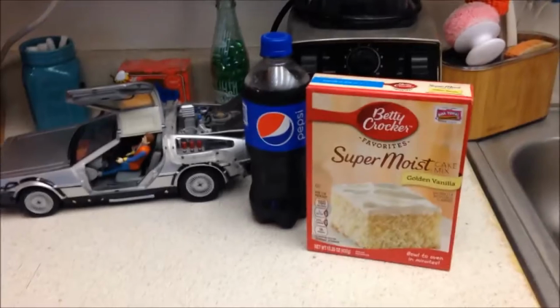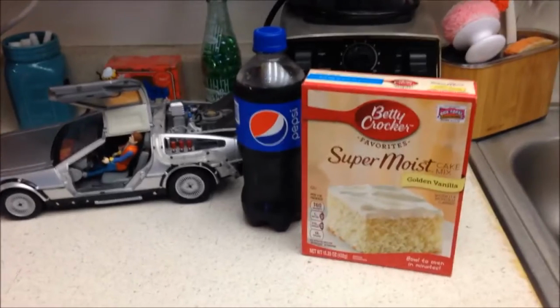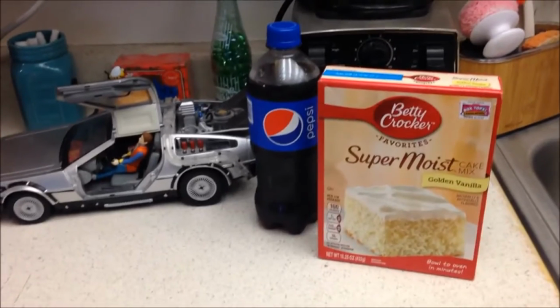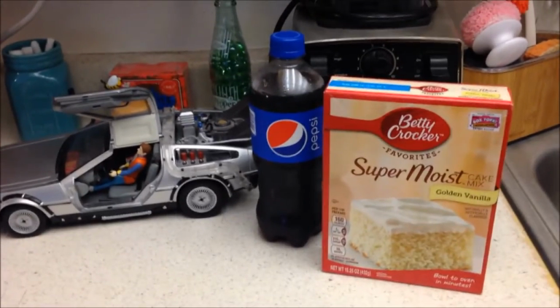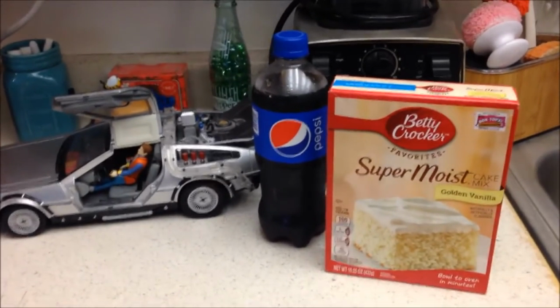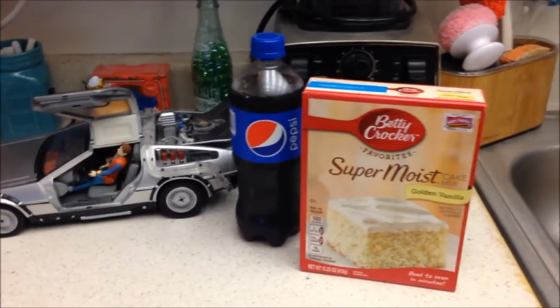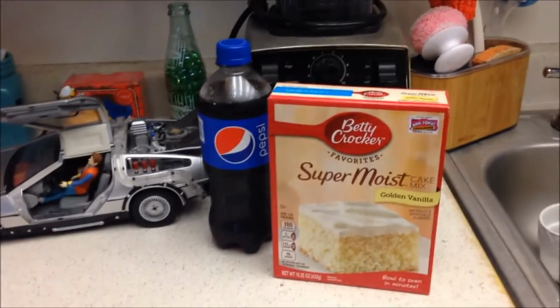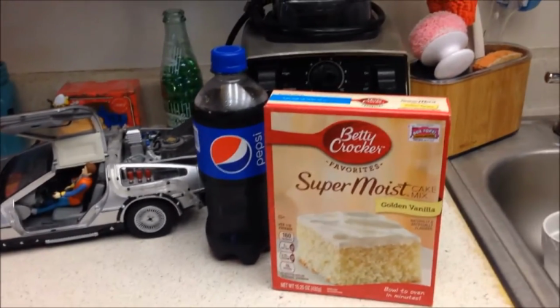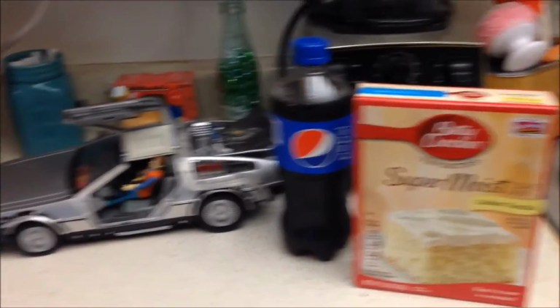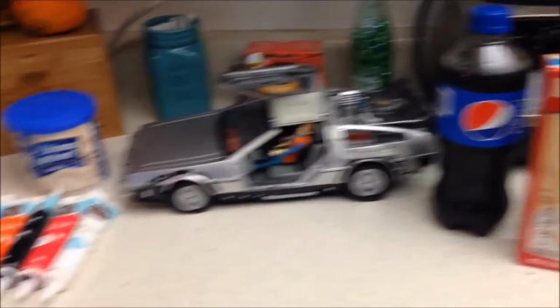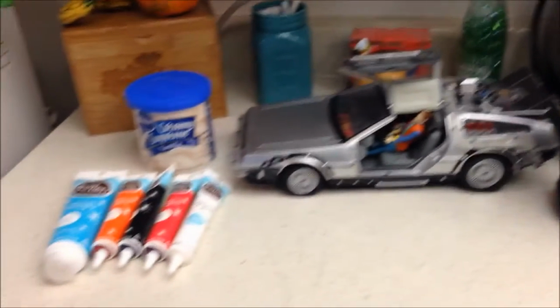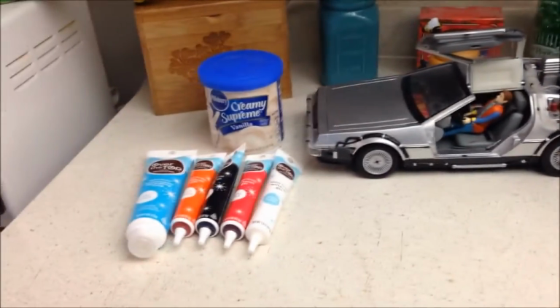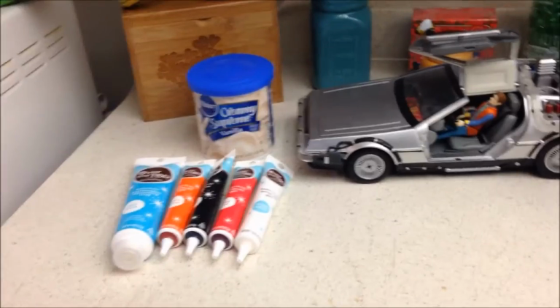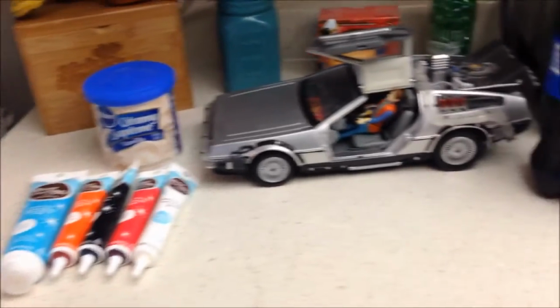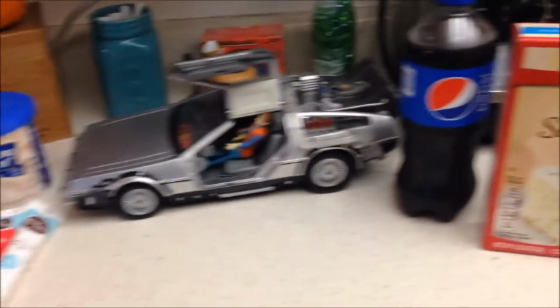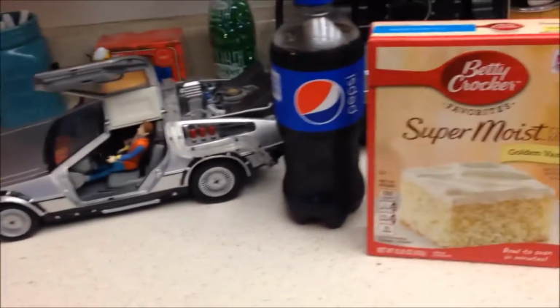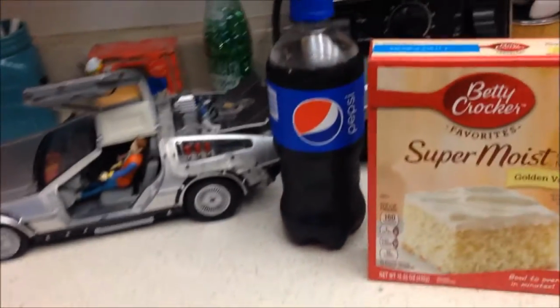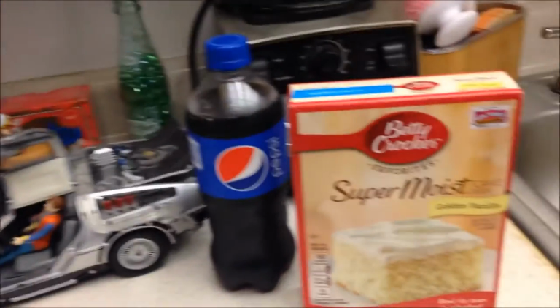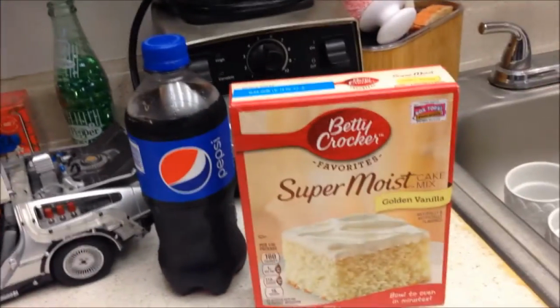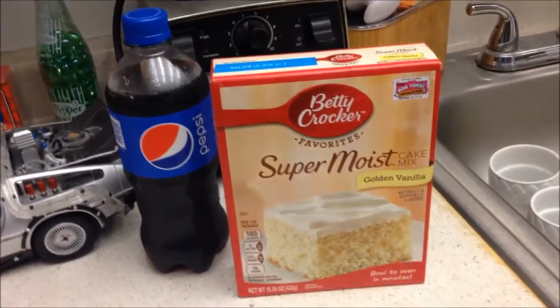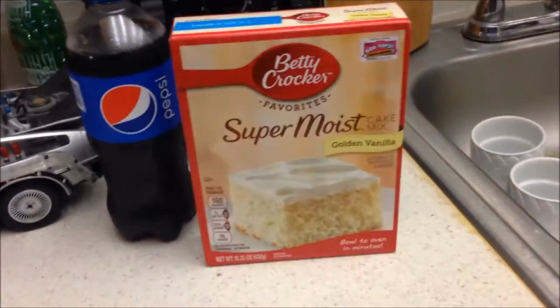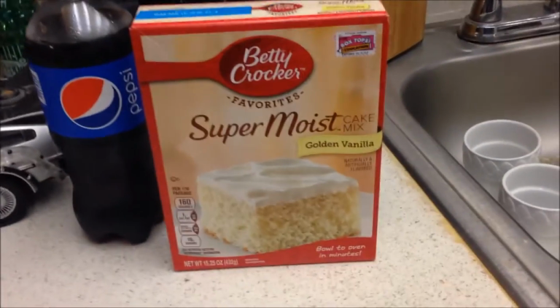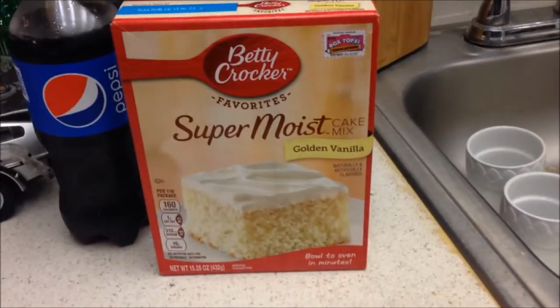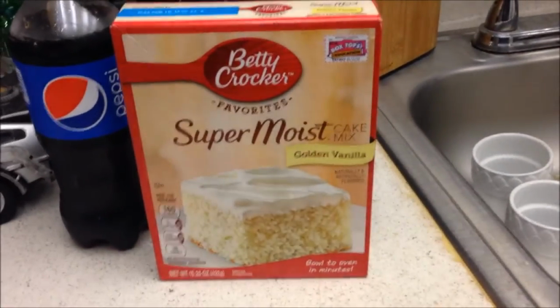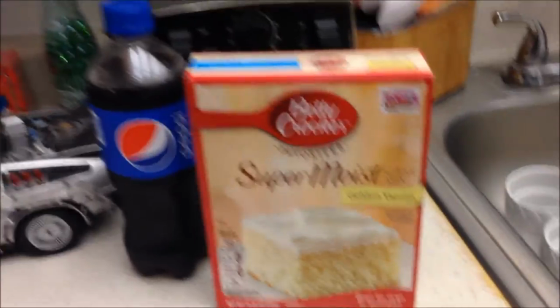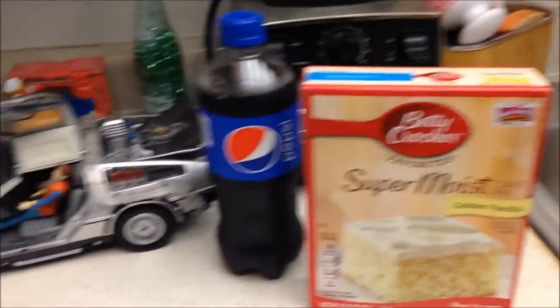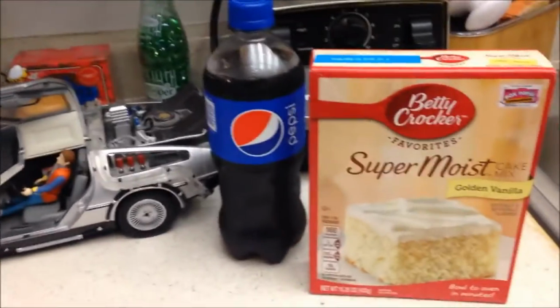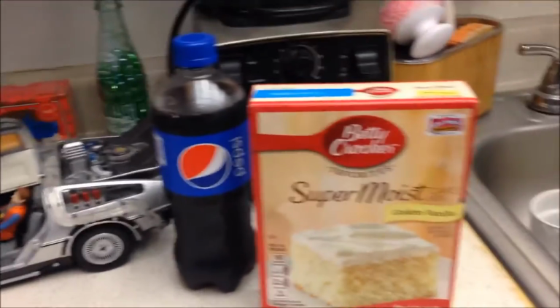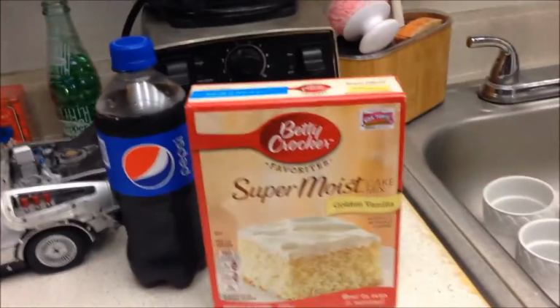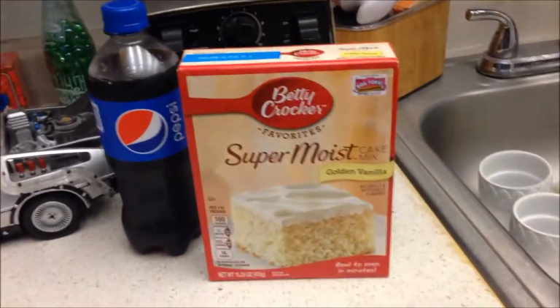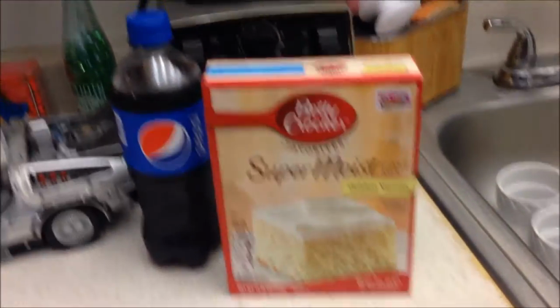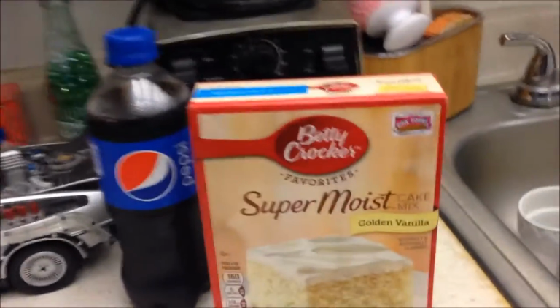This is TodayGrewup doing another video and today we're going to be making something really exciting. I am making a cake — not just any cake, I'm making a Pepsi cake.